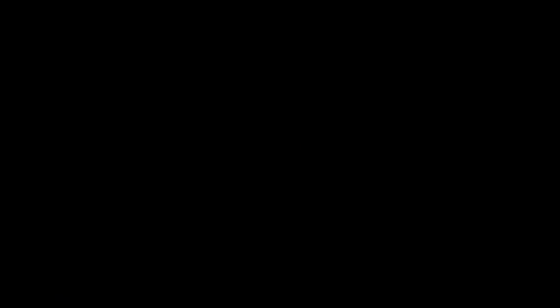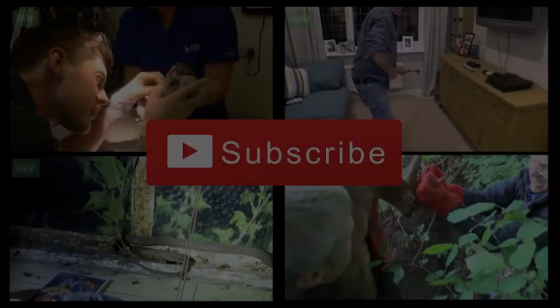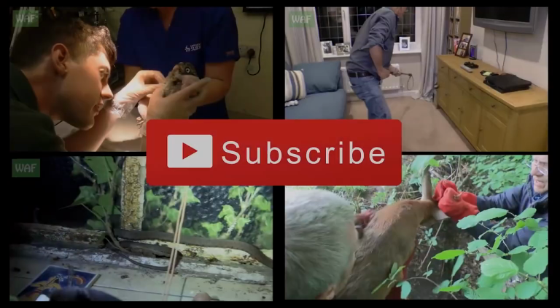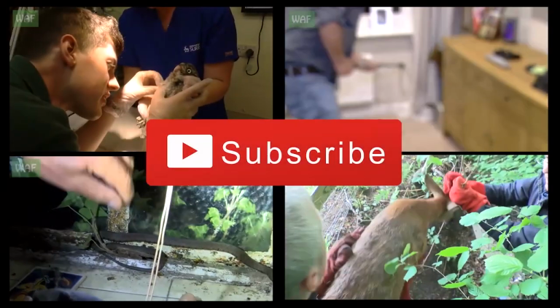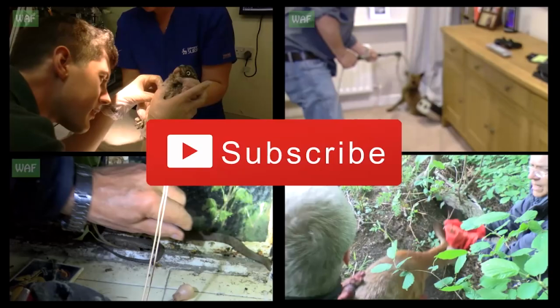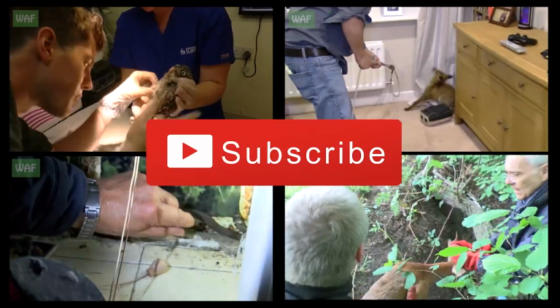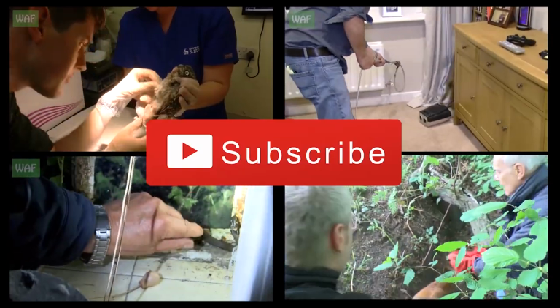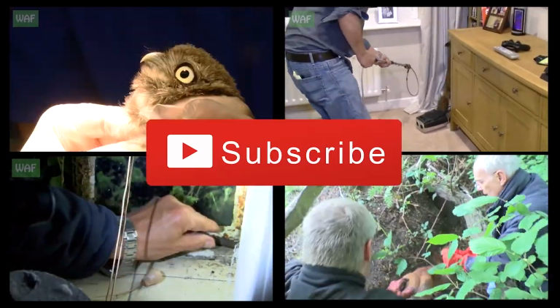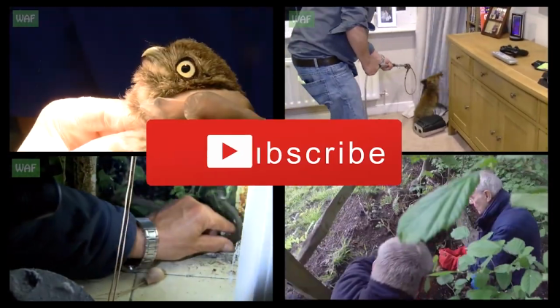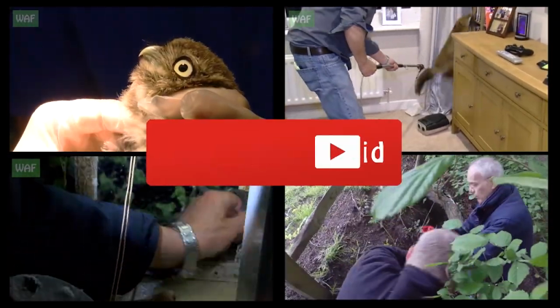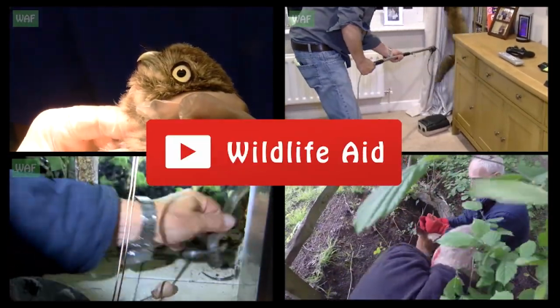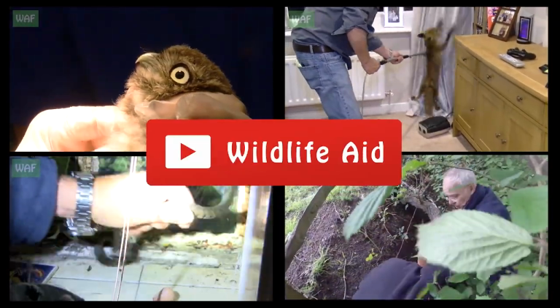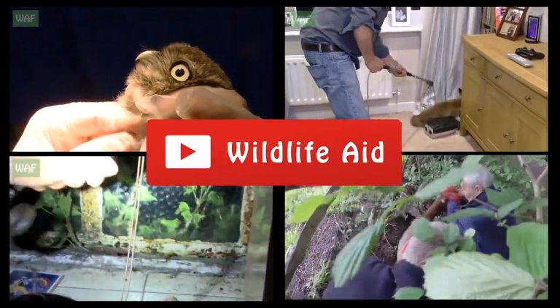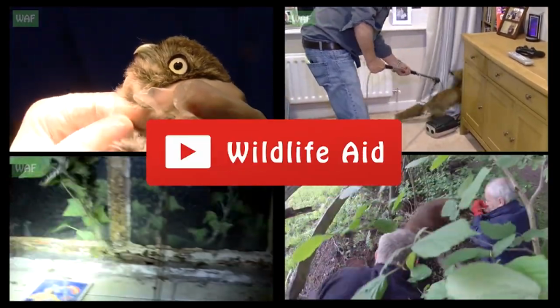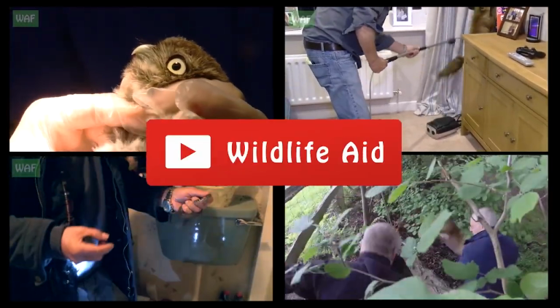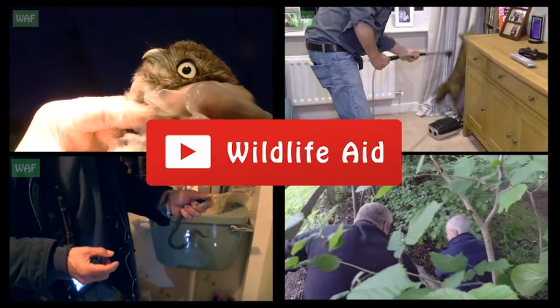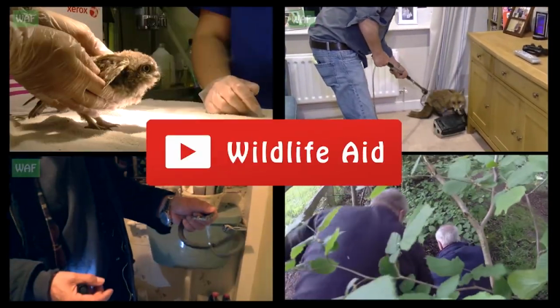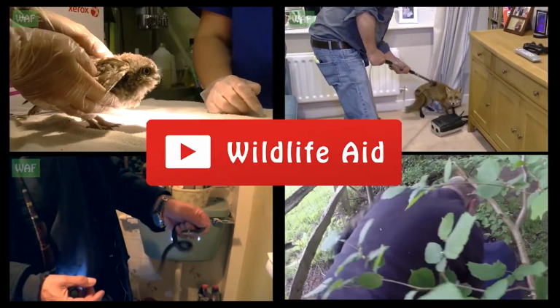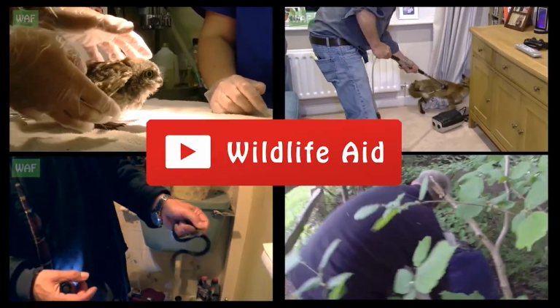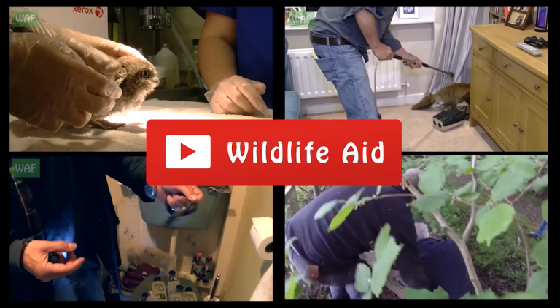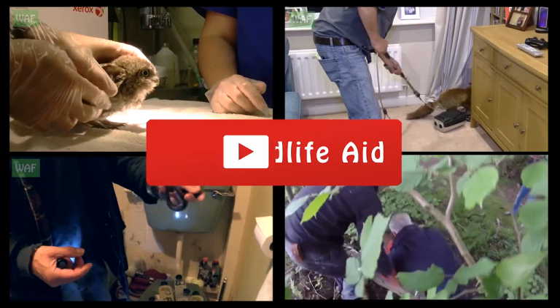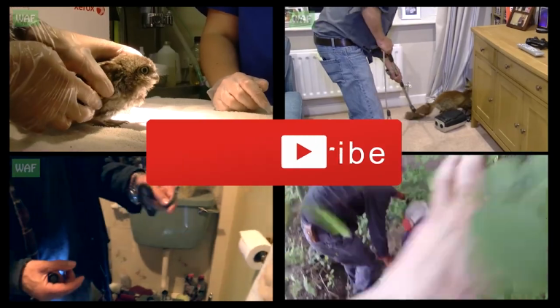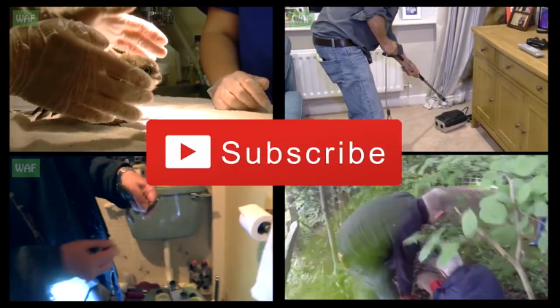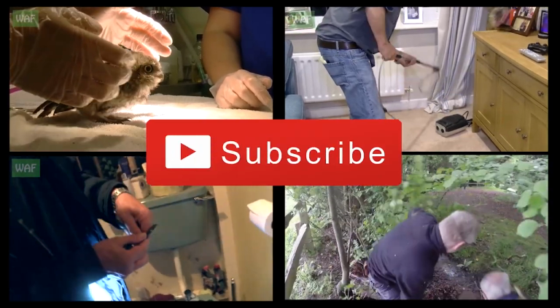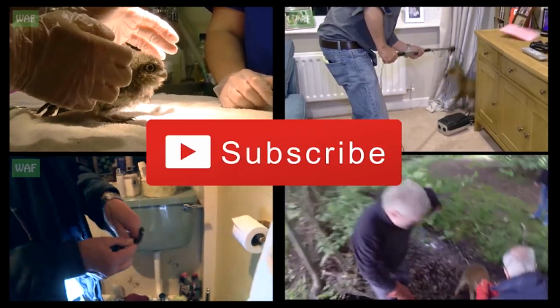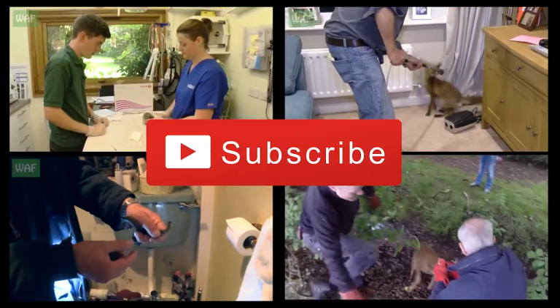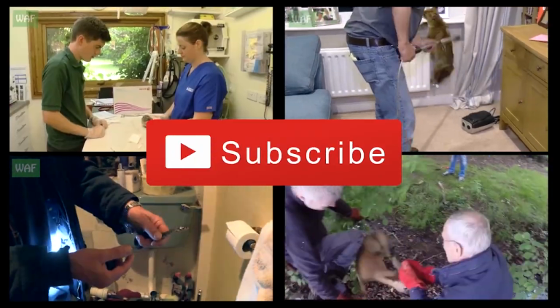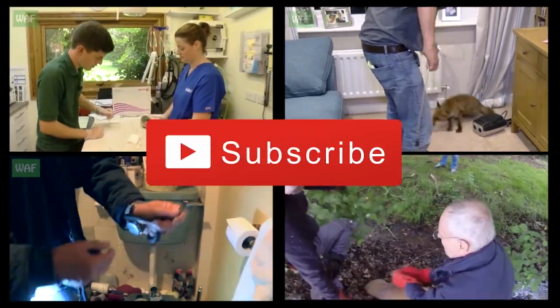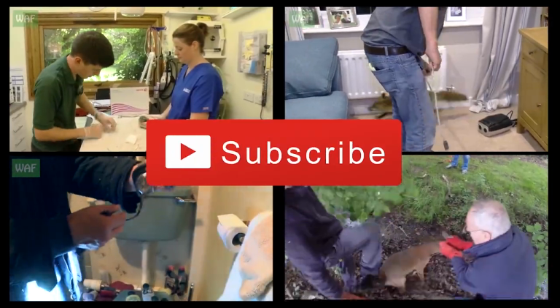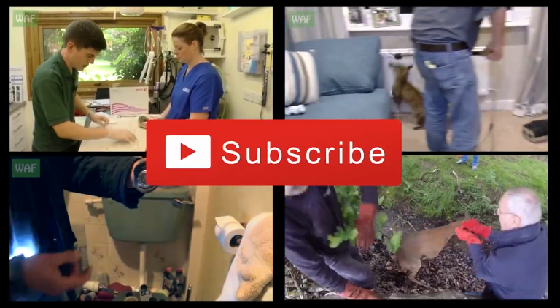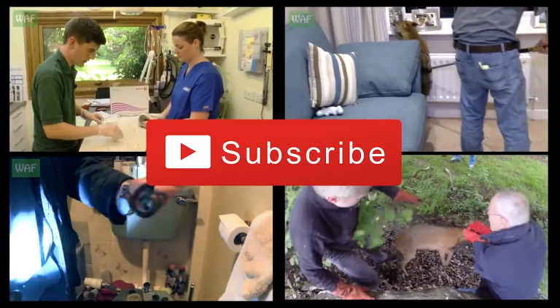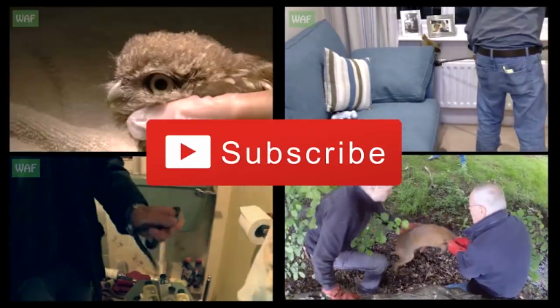If you like our videos, please subscribe to our channel by clicking the red button. If you want to help us save wildlife, please donate. Every pound given will help save our threatened wildlife.